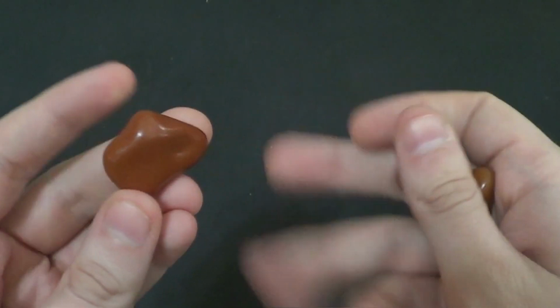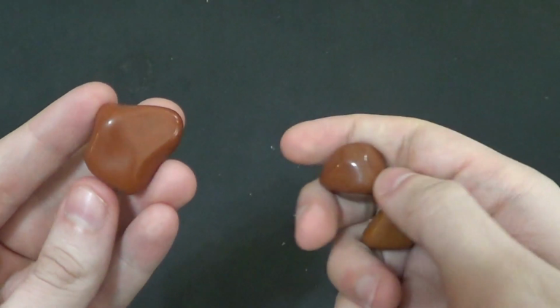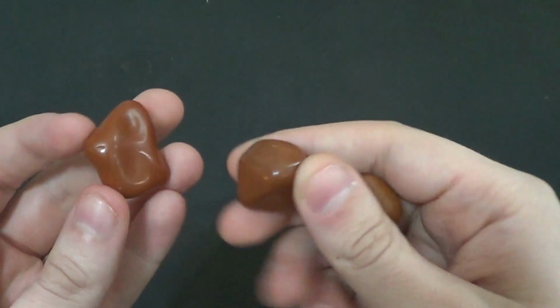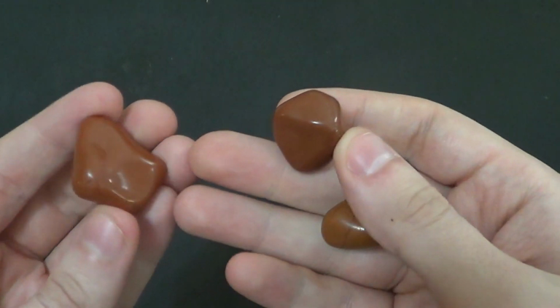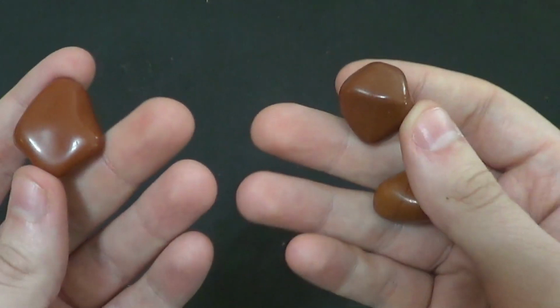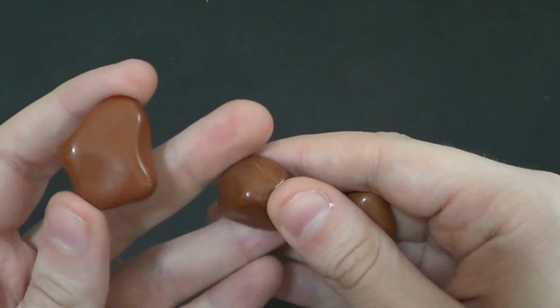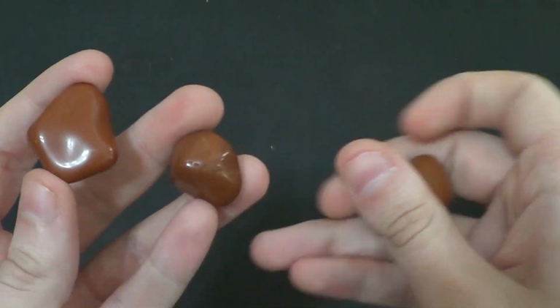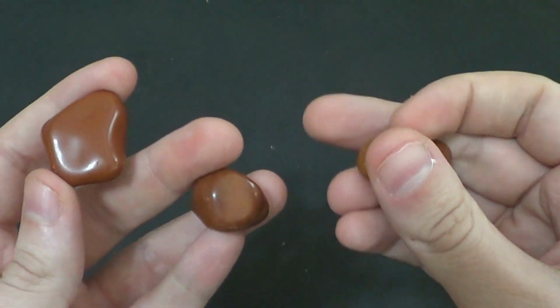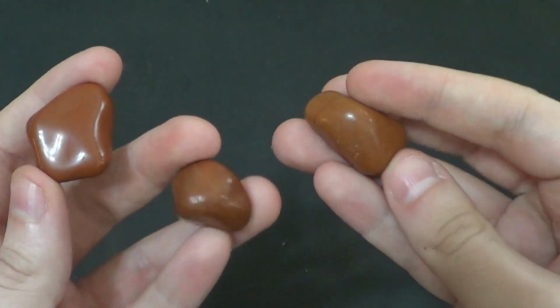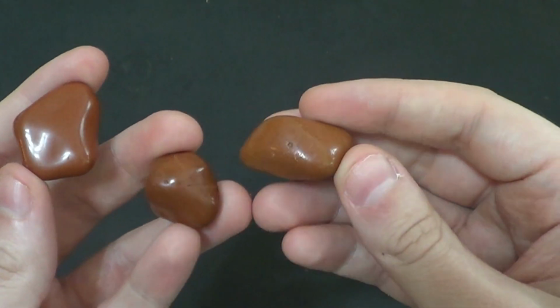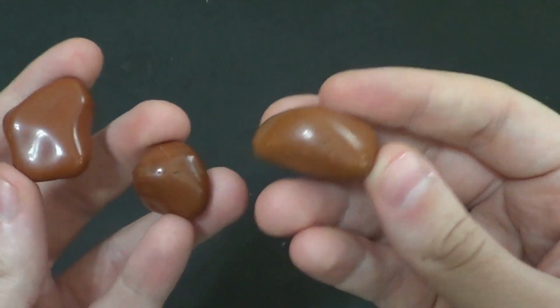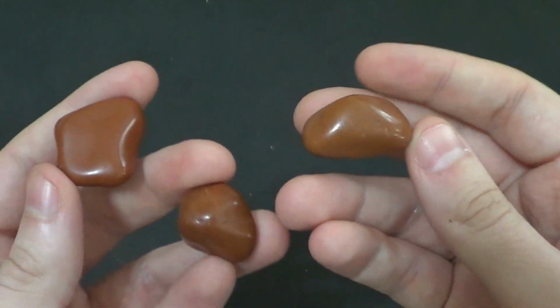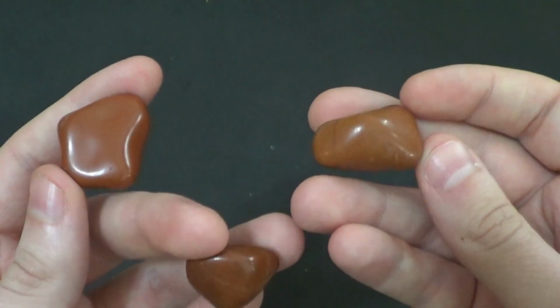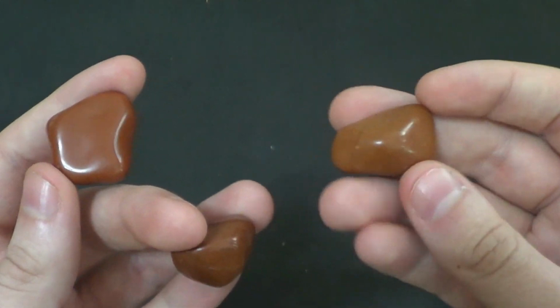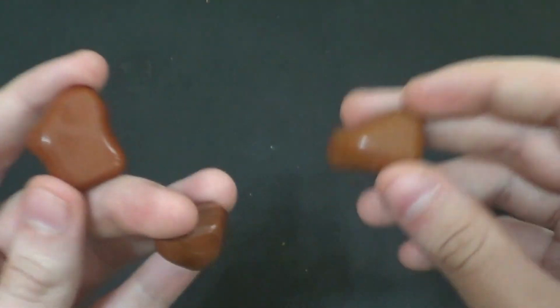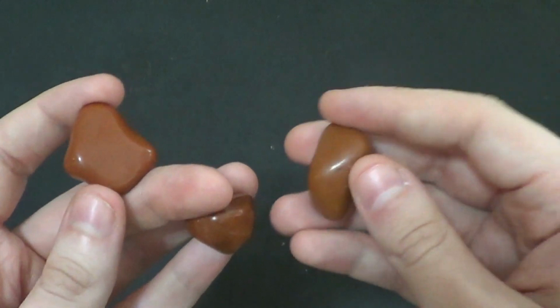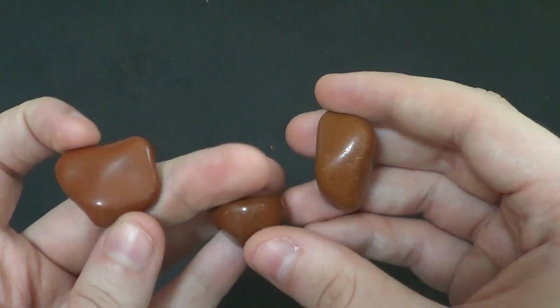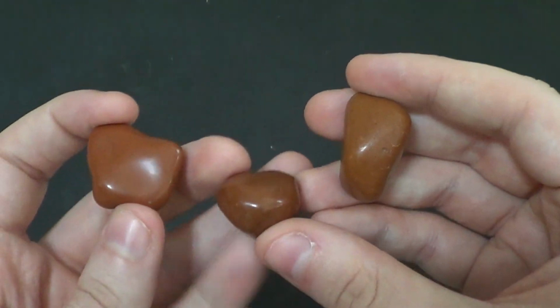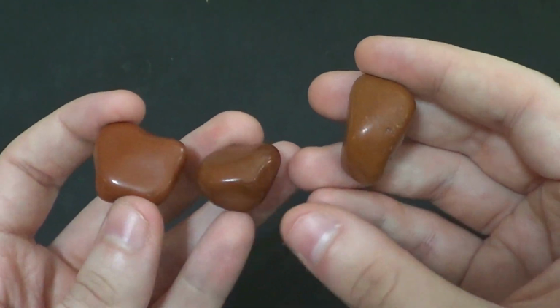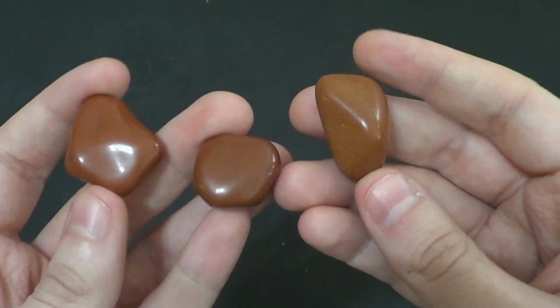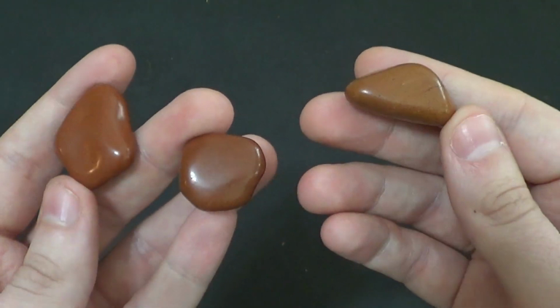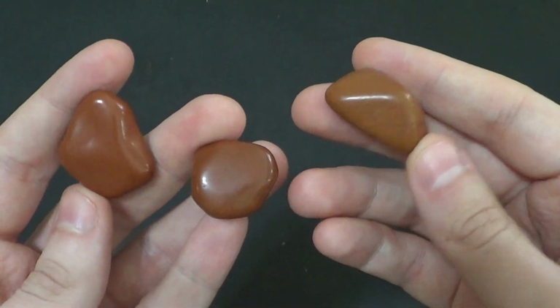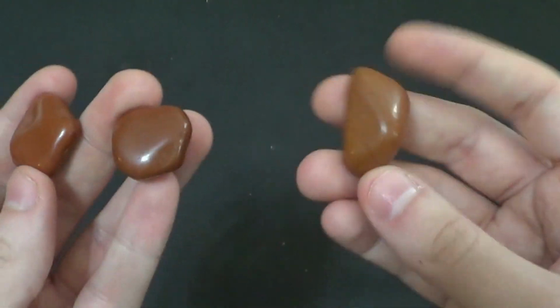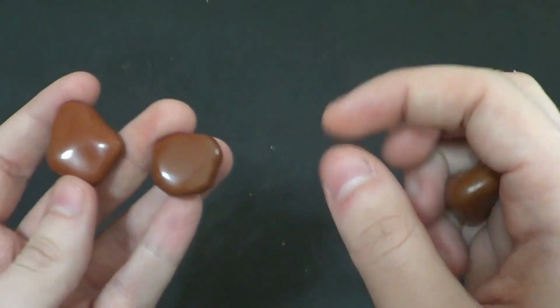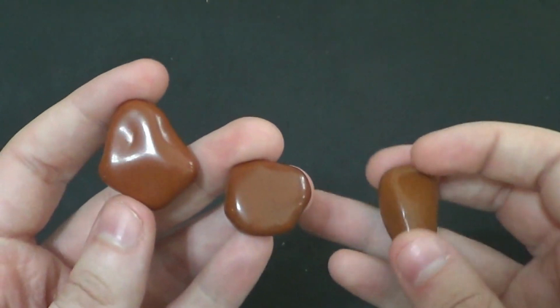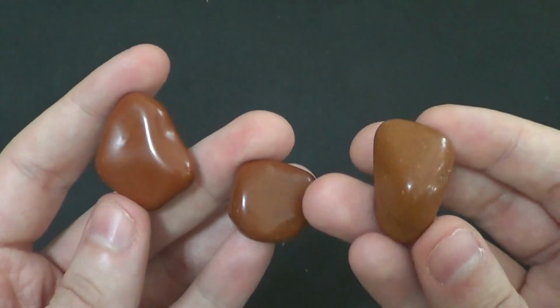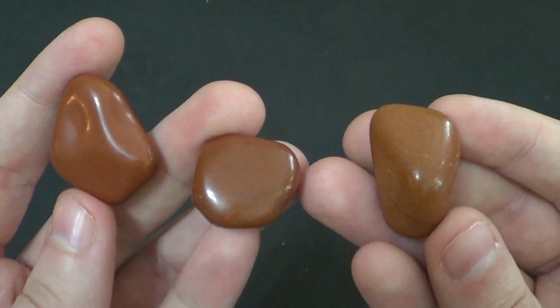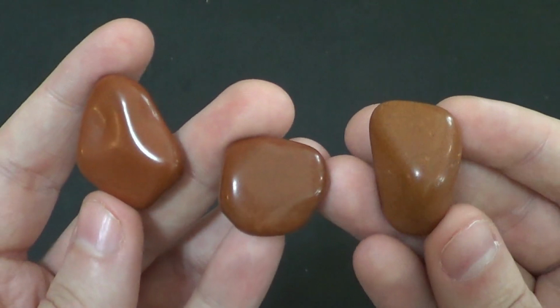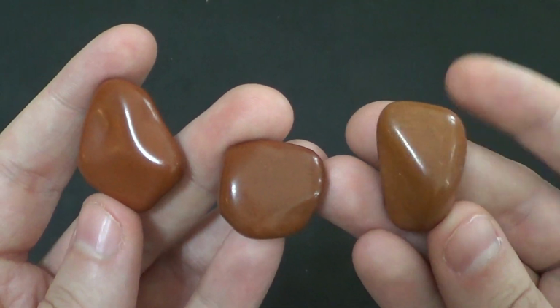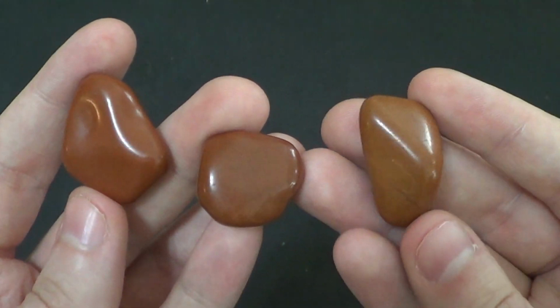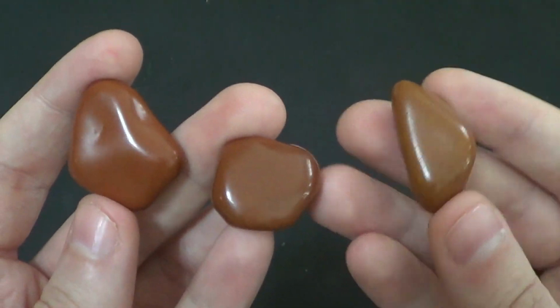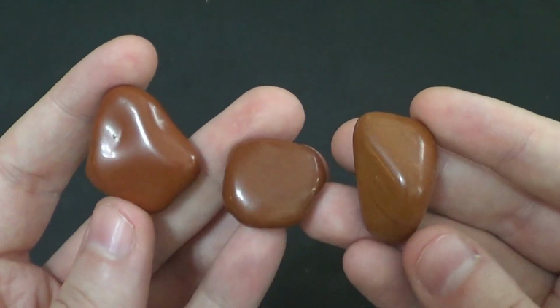Yeah, you've seen Red Jasper on the show before. In the episode where we bought some dig kits from a museum gift shop and dug up a bunch of little stones and fossils, you saw like five very tiny pieces of Red Jasper. These pieces are much larger here.